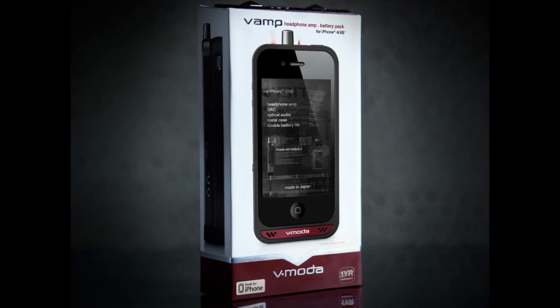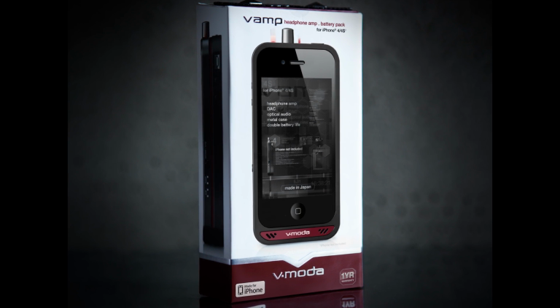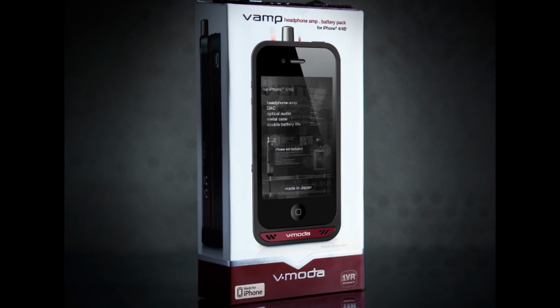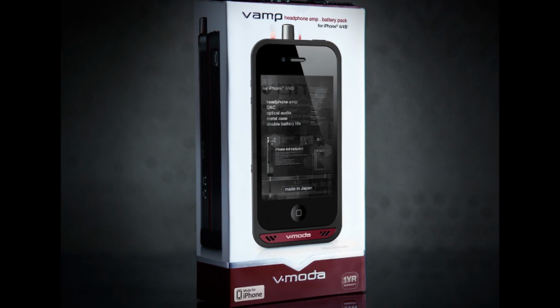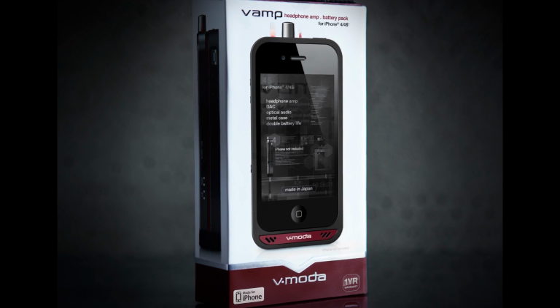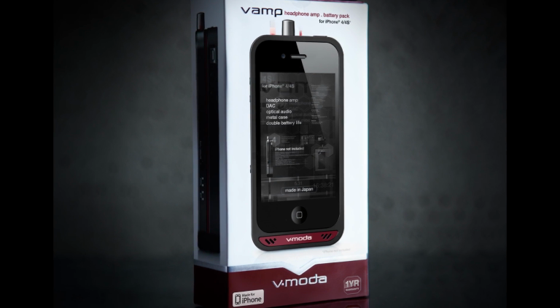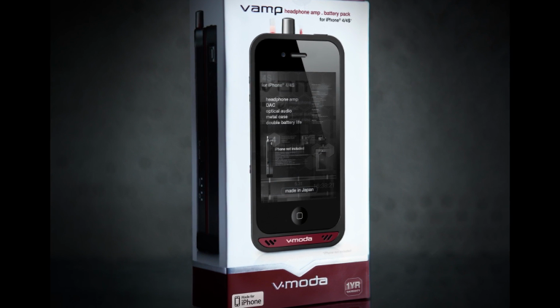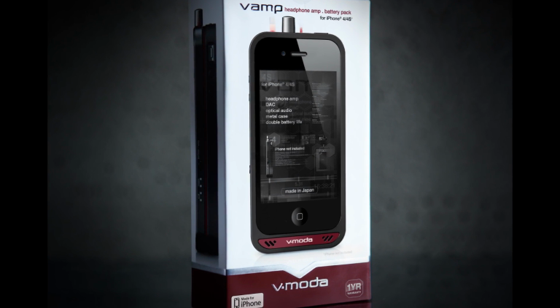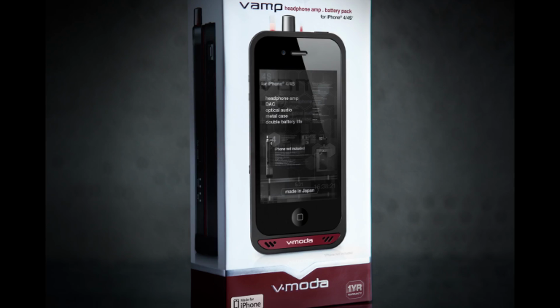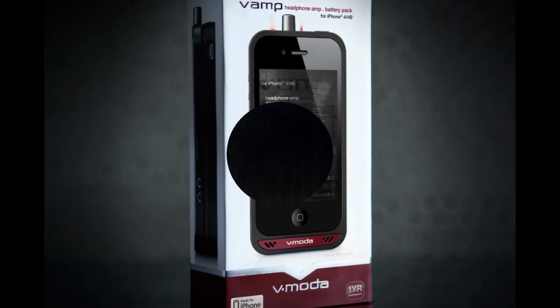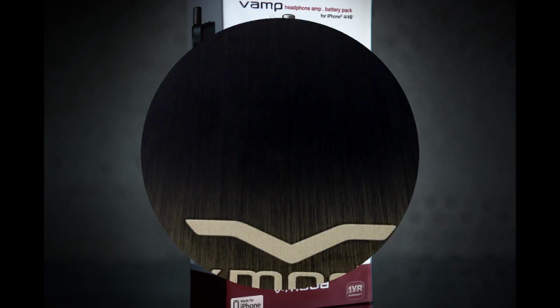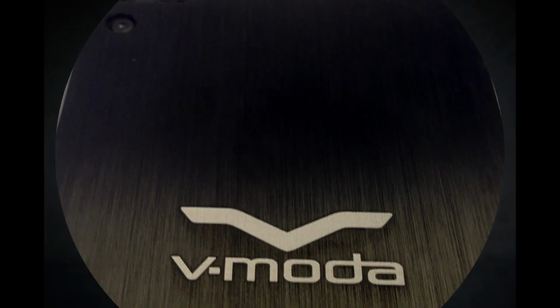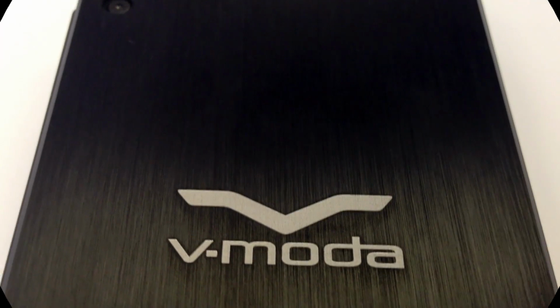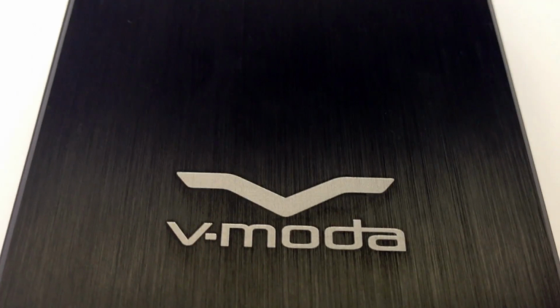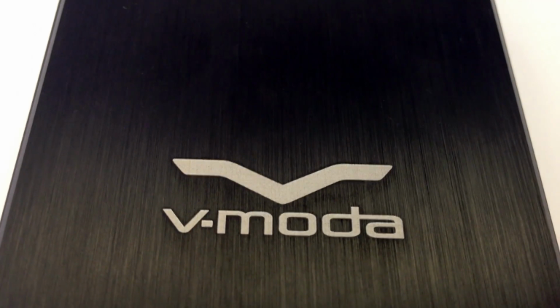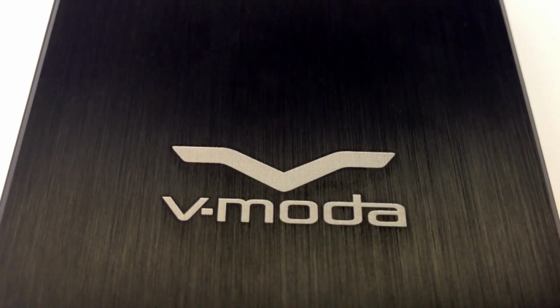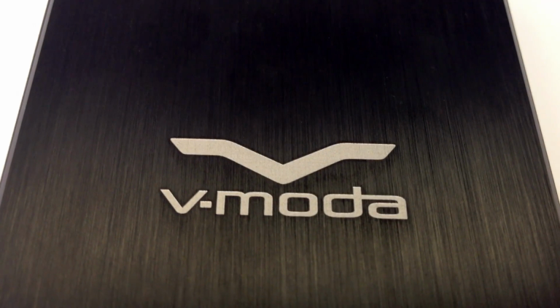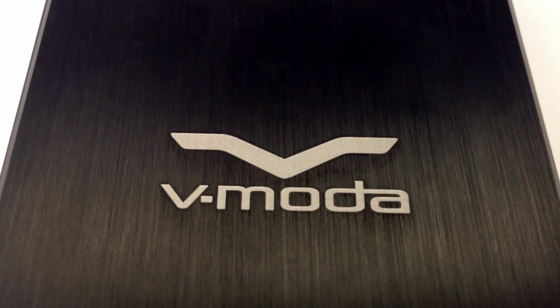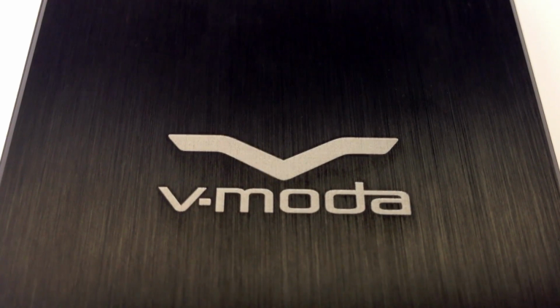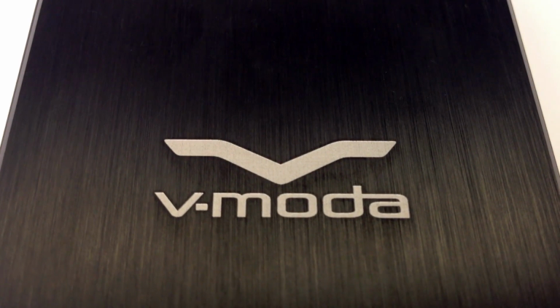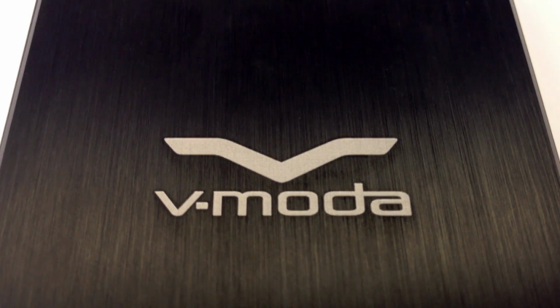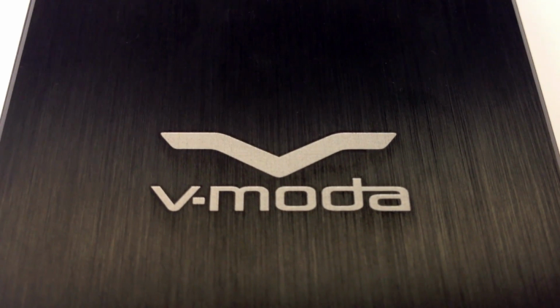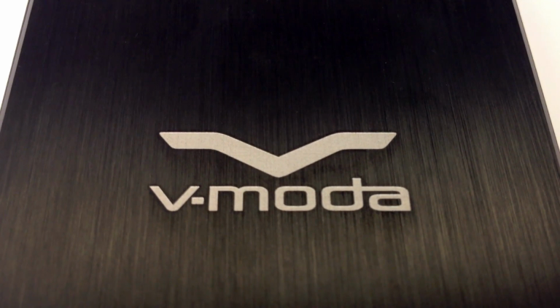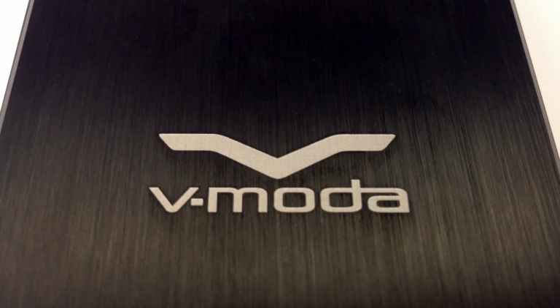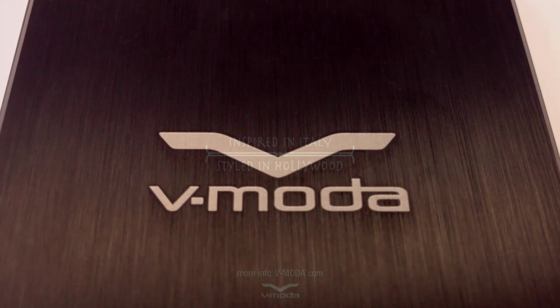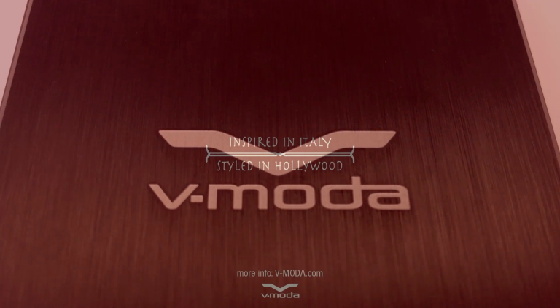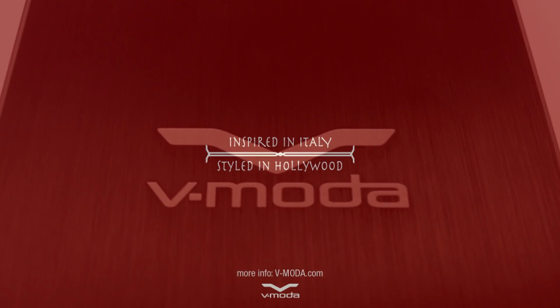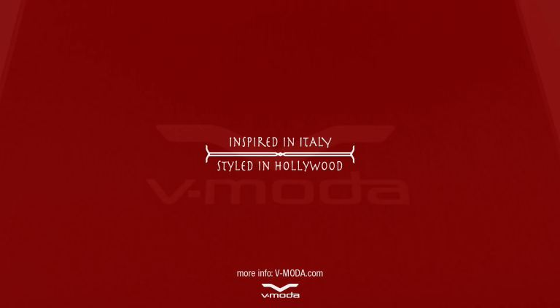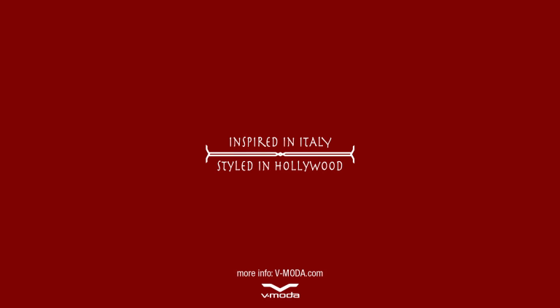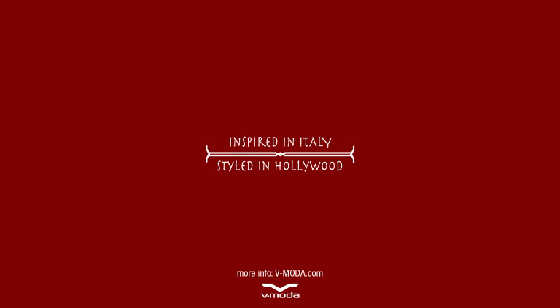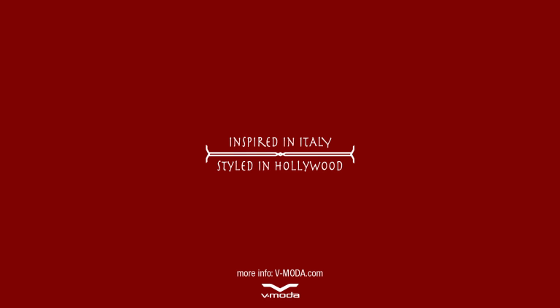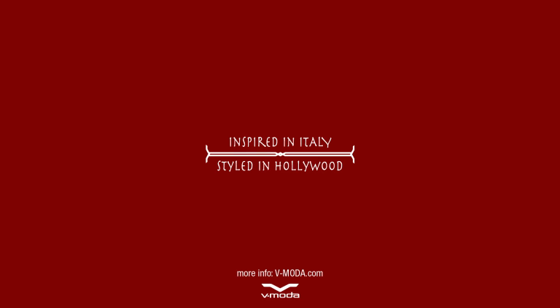The V-Motive Vamp is essential gear for anyone looking to get the best audio performance from their music and iPhone. Go to vmotive.com for more information.